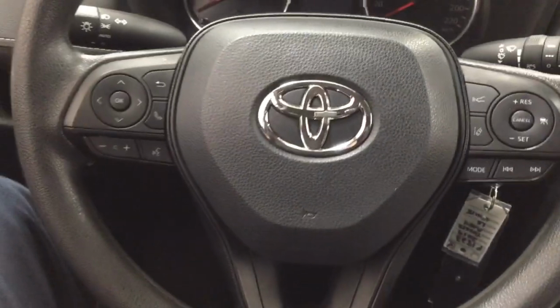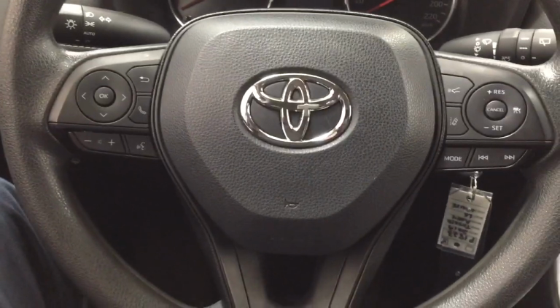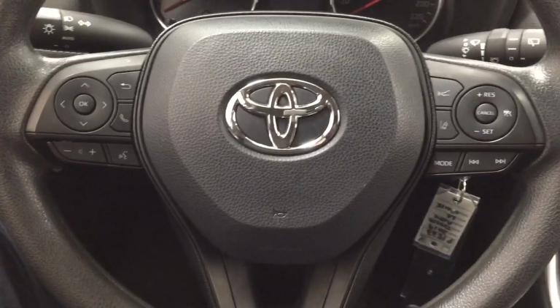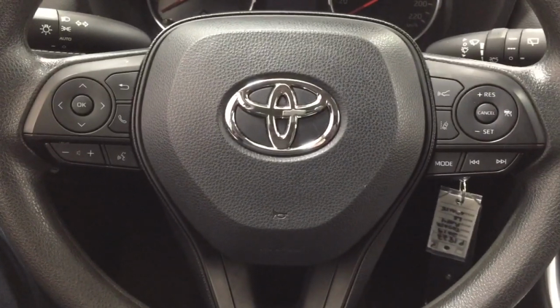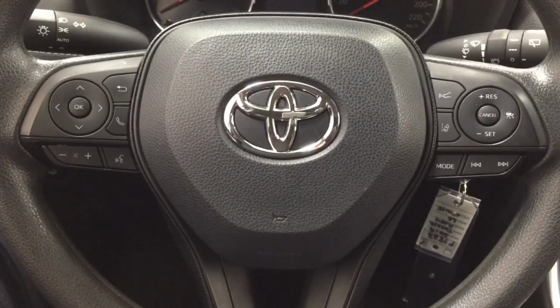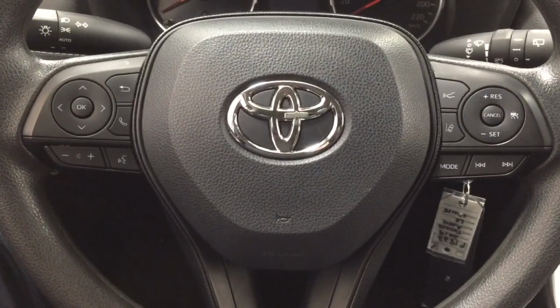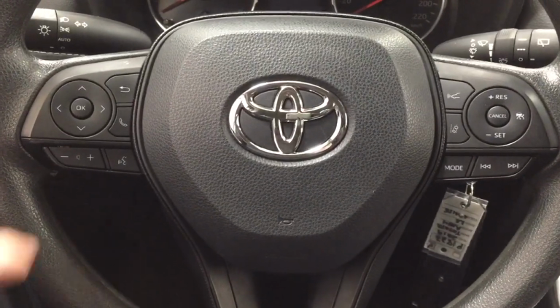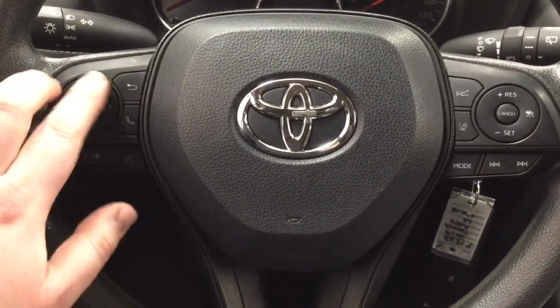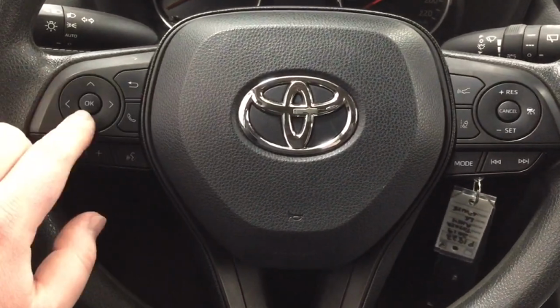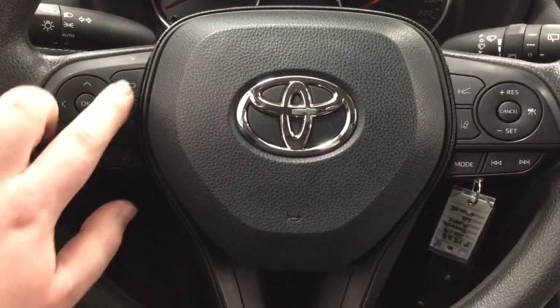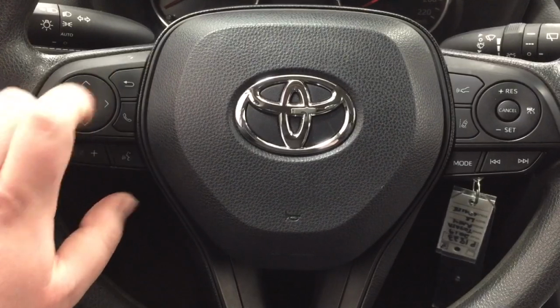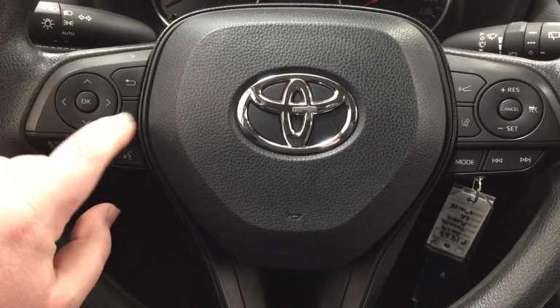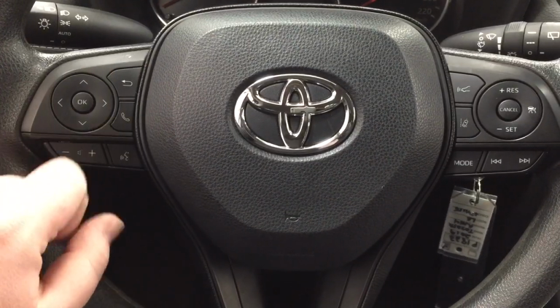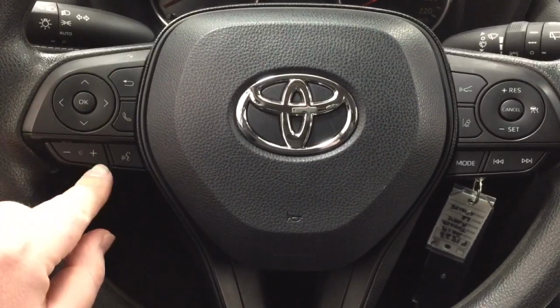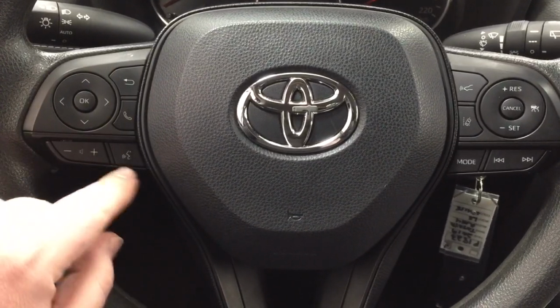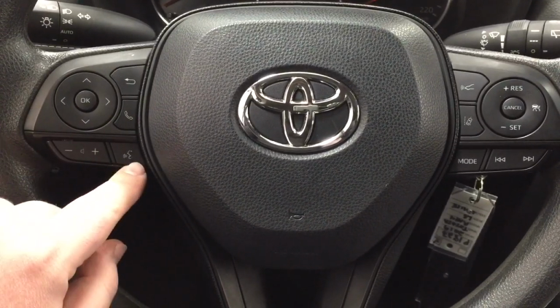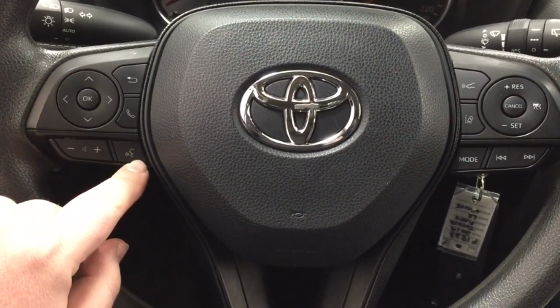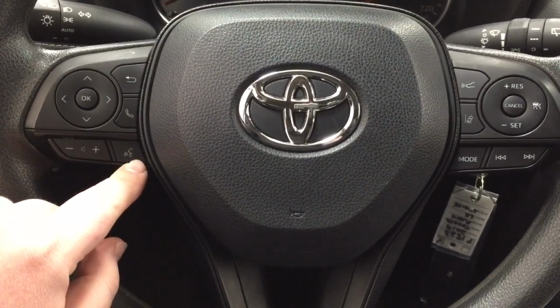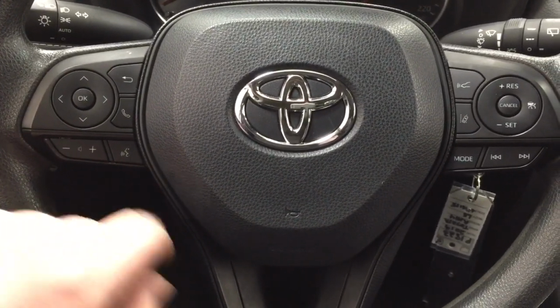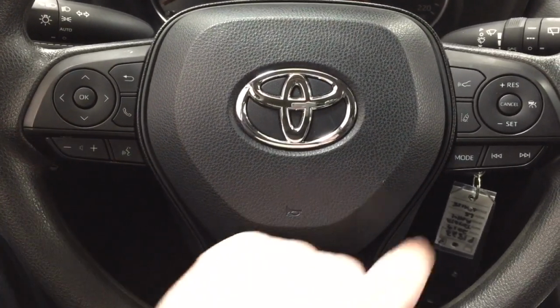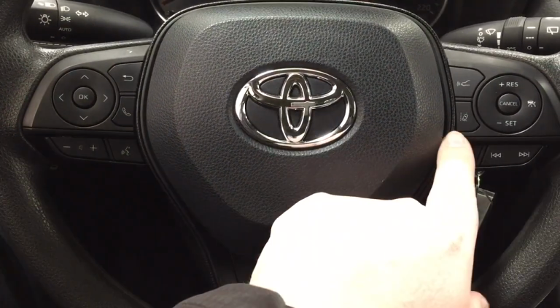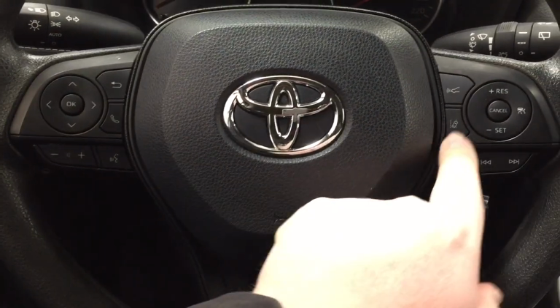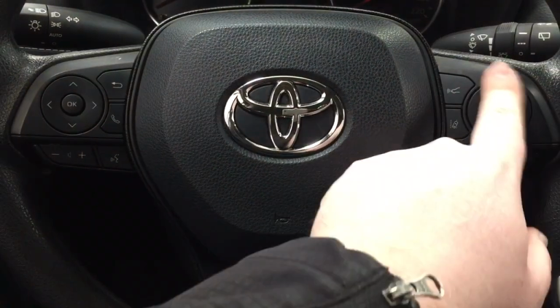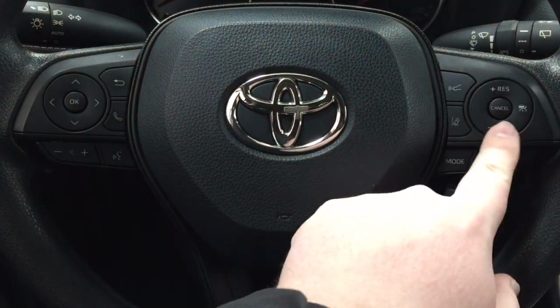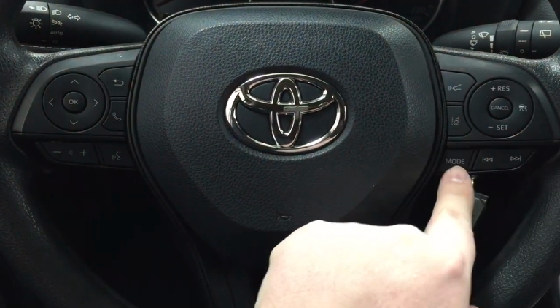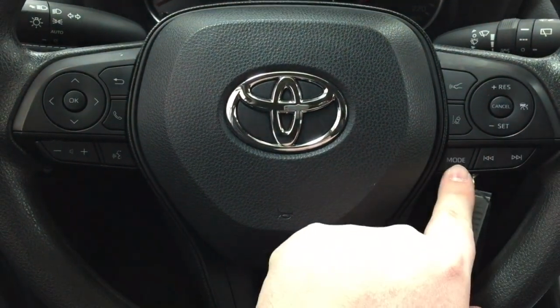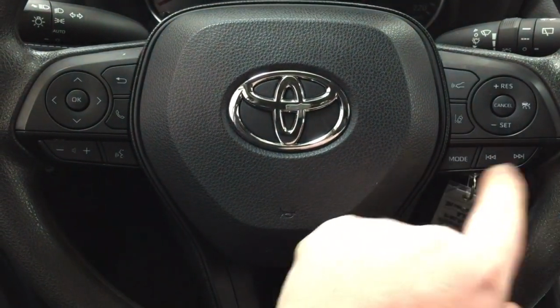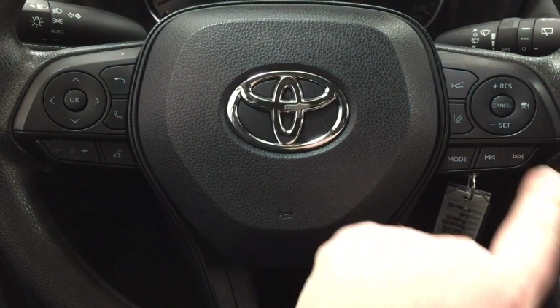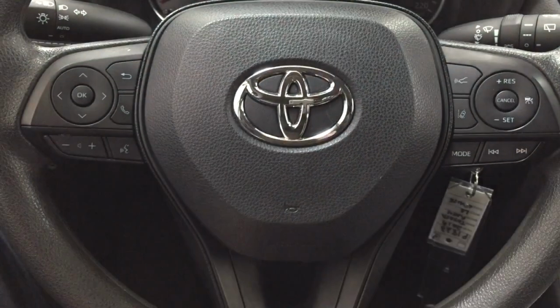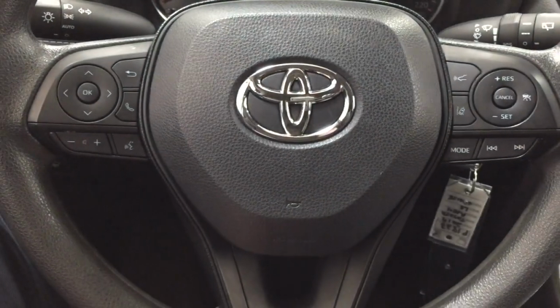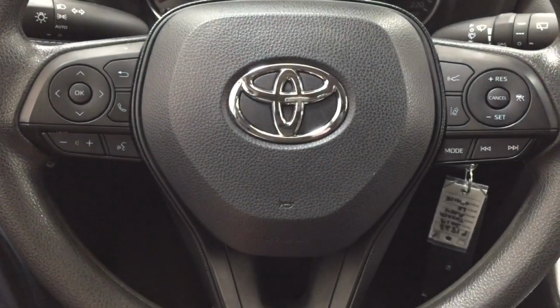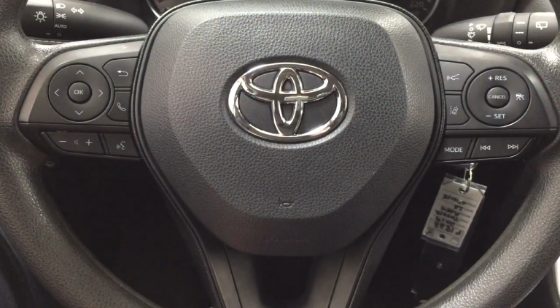A couple of the controls you'll see on the steering wheel include your scroll function, Bluetooth, volume control, voice recognition, lane departure alert, cruise control, mode select, and seek function.